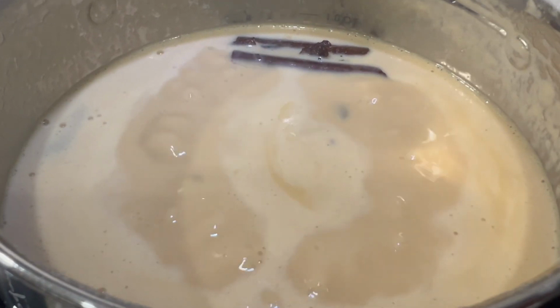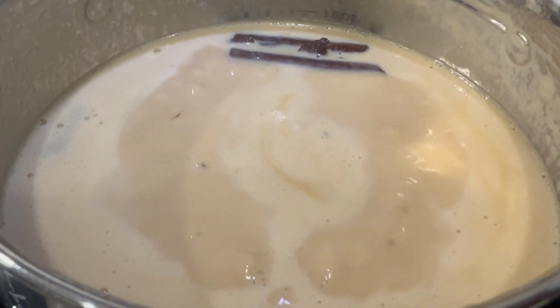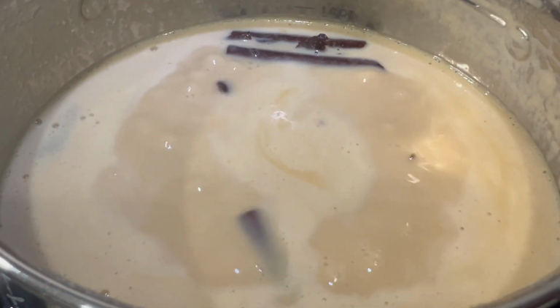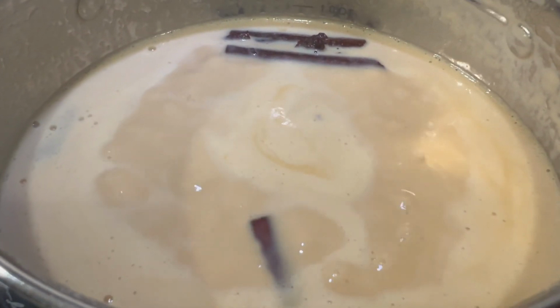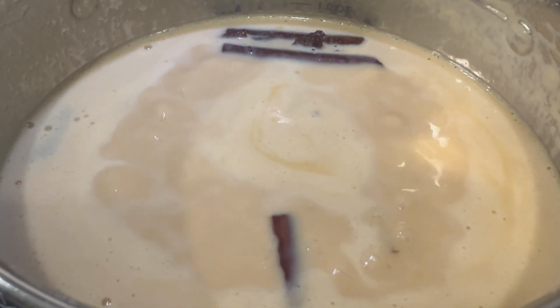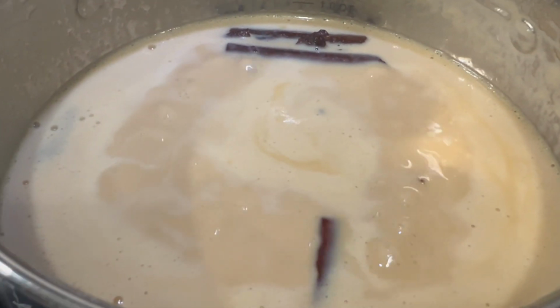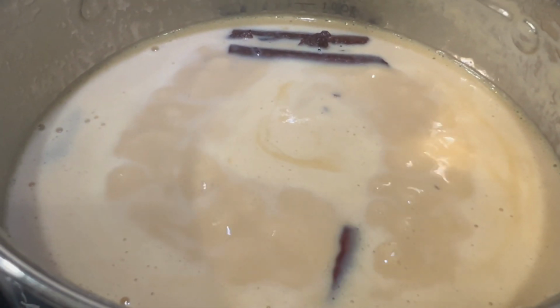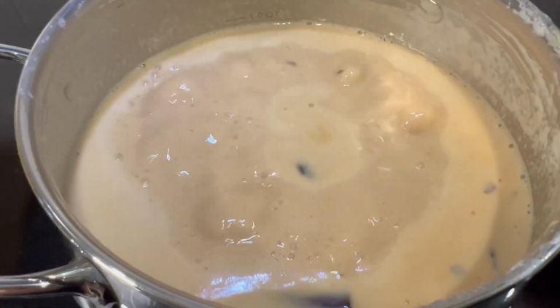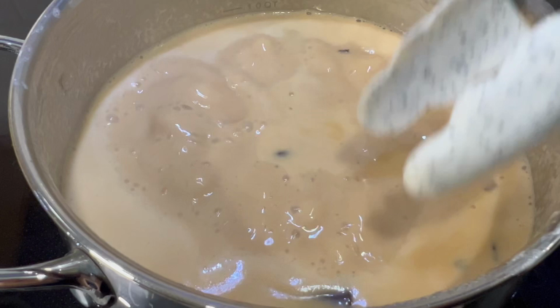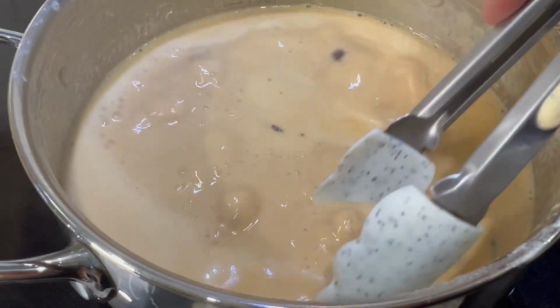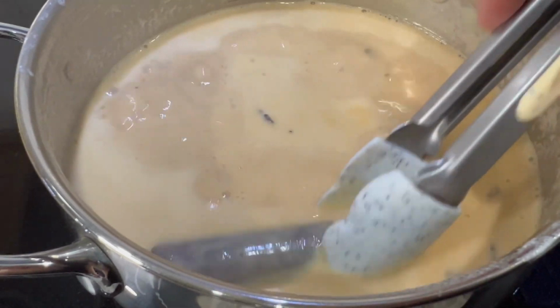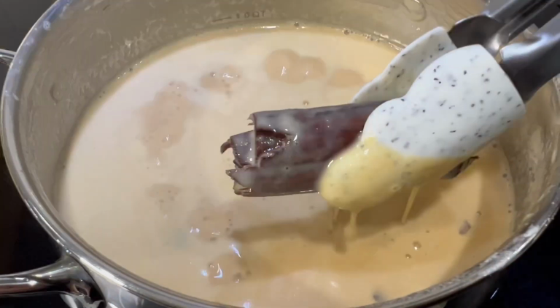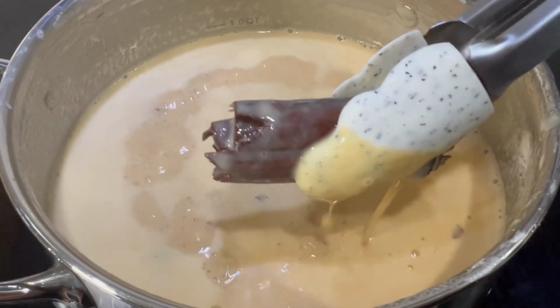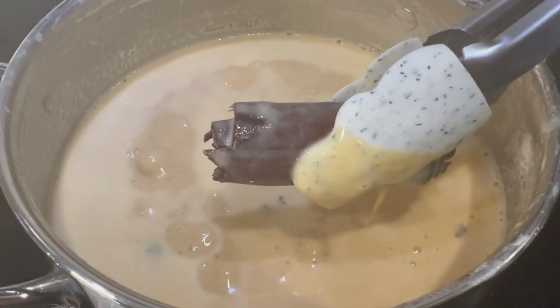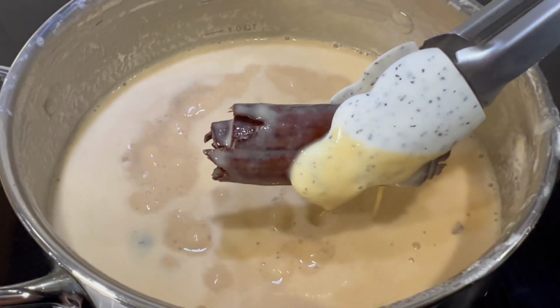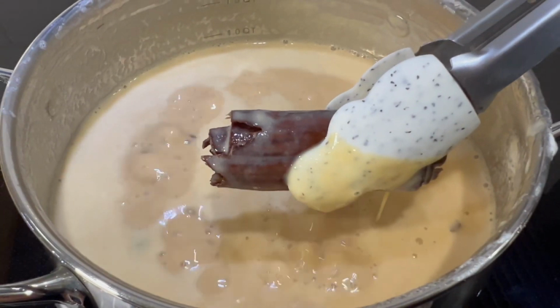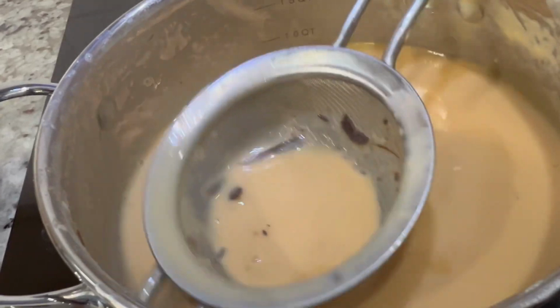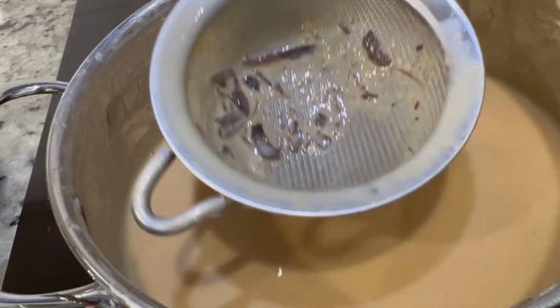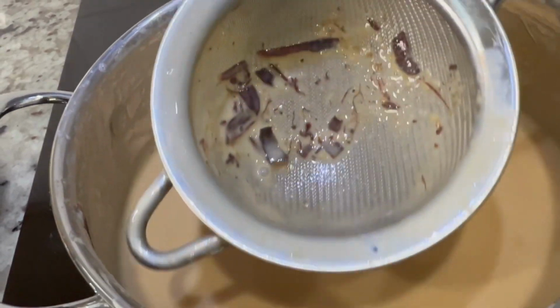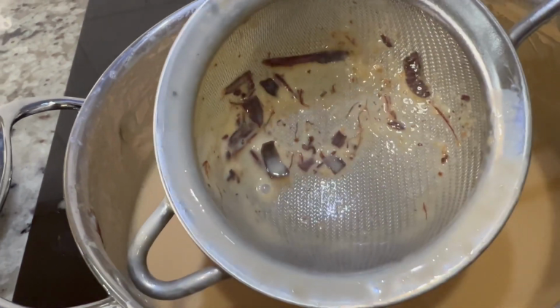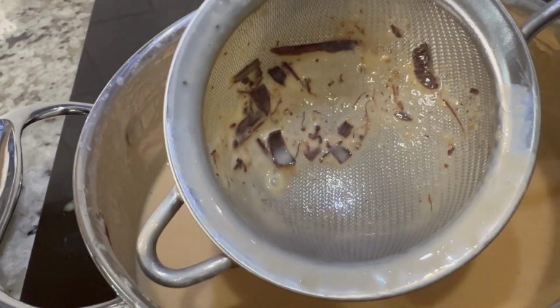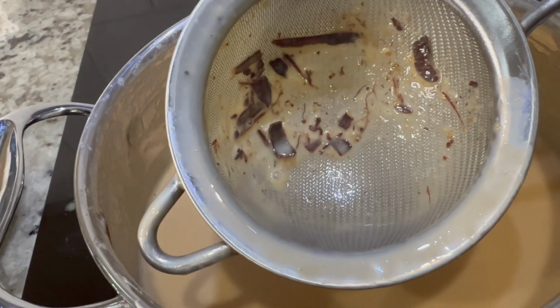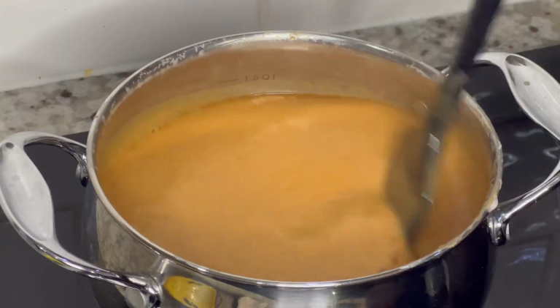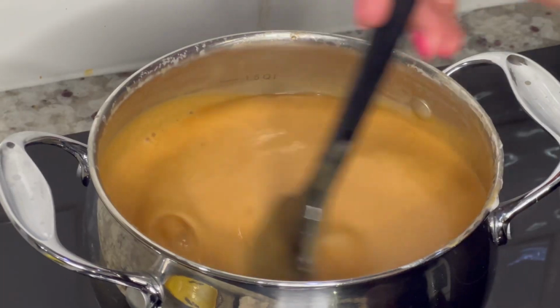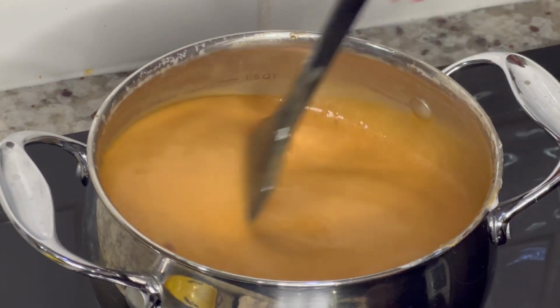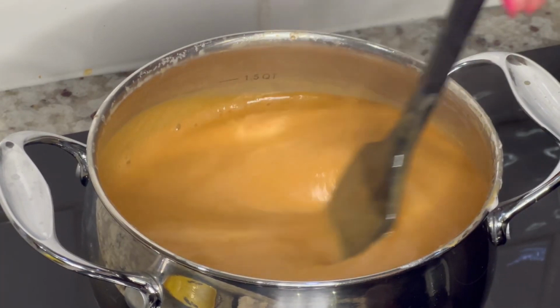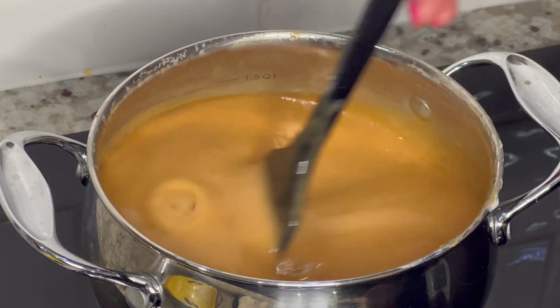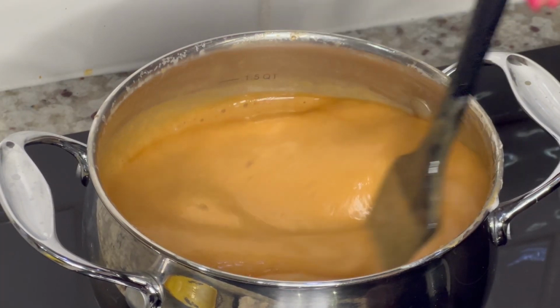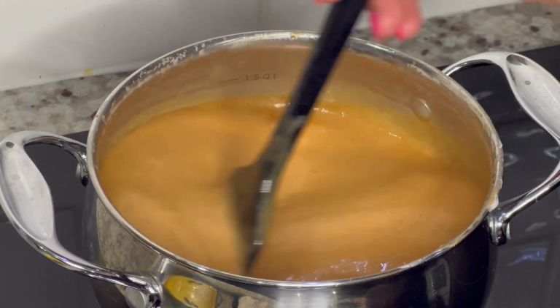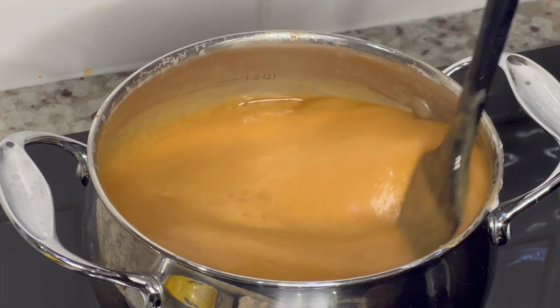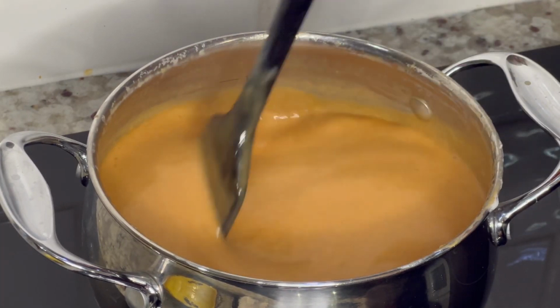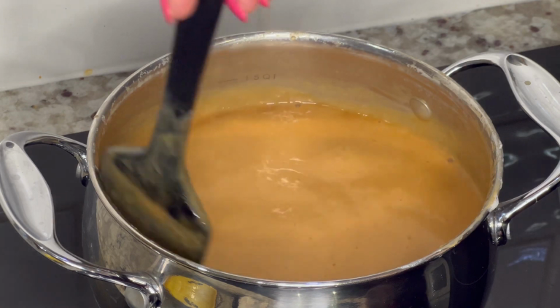After about 45 minutes, remove the cinnamon stick. And if it does happen to fall apart like mine did, use a small strainer to remove any little bits of cinnamon. Continue stirring for an additional 15 to 20 minutes or until it has a richer consistency.